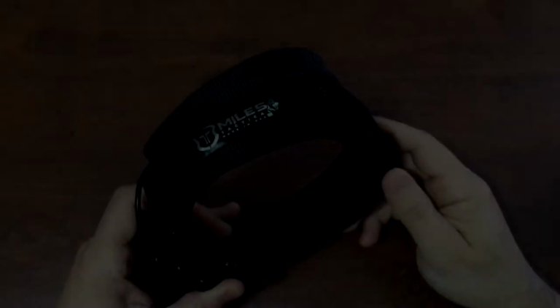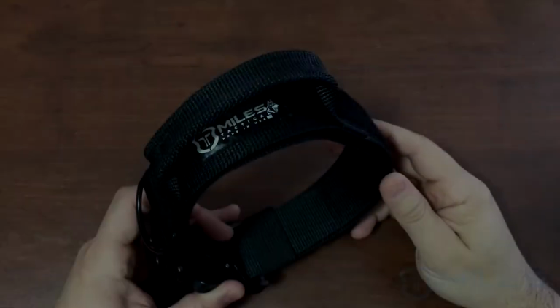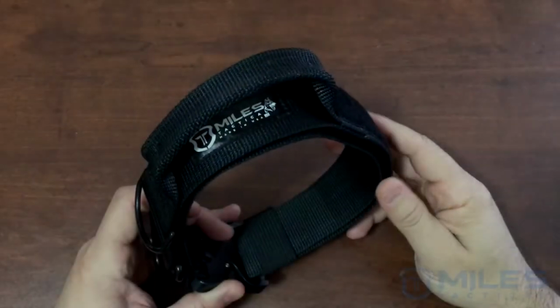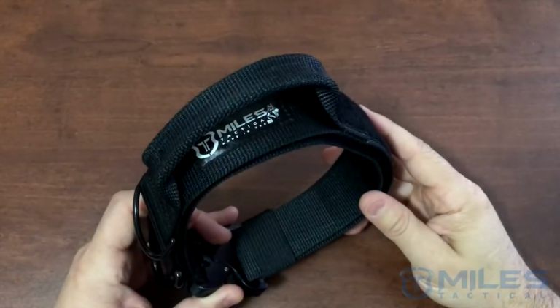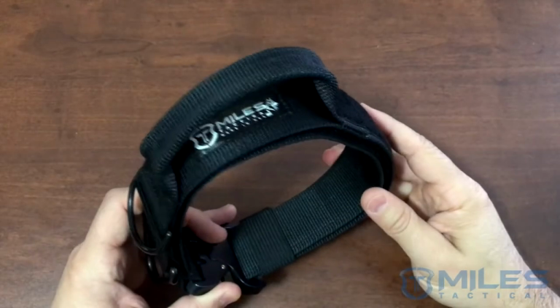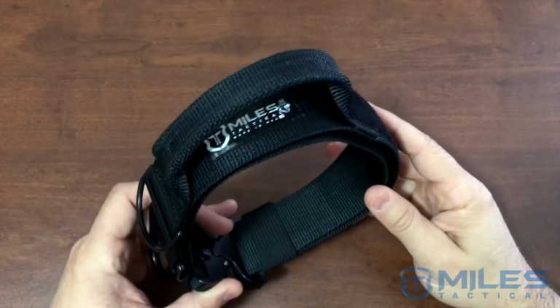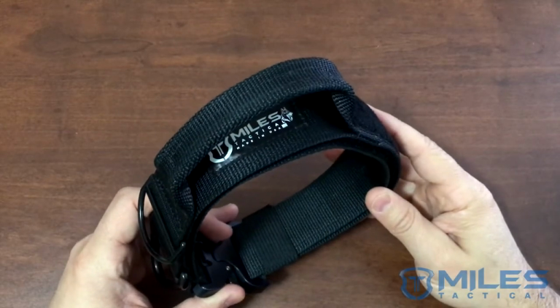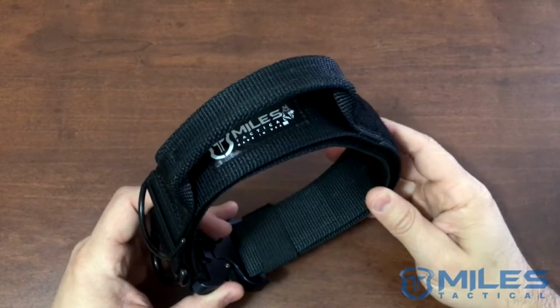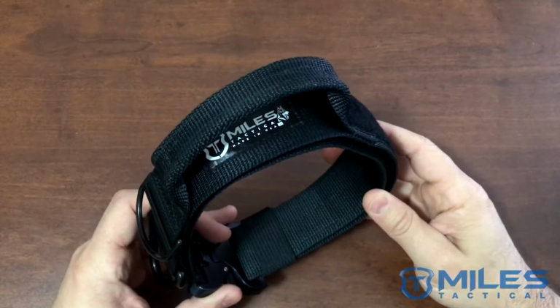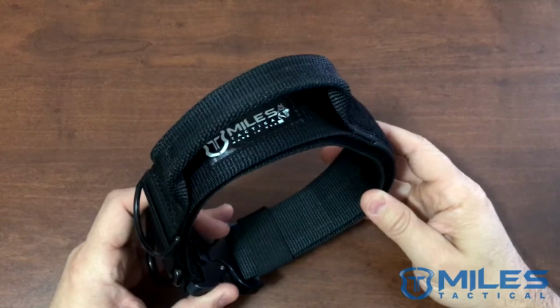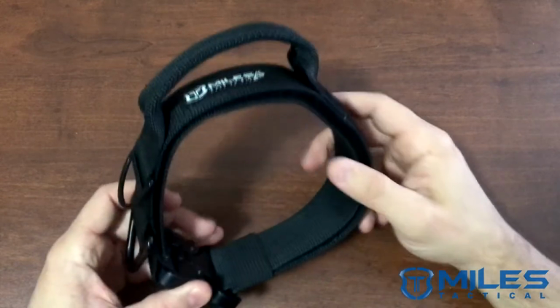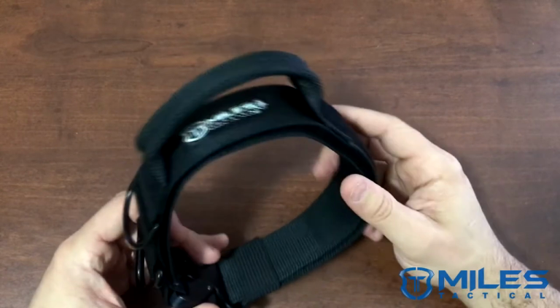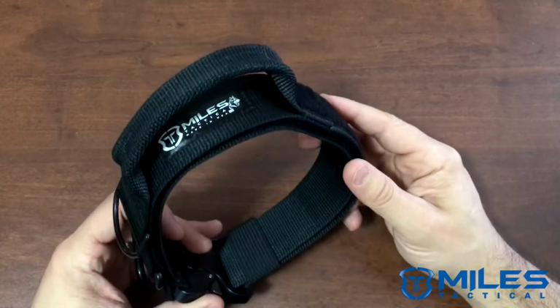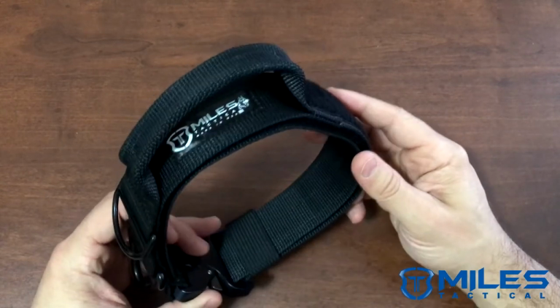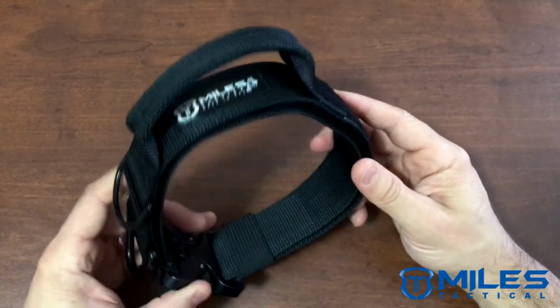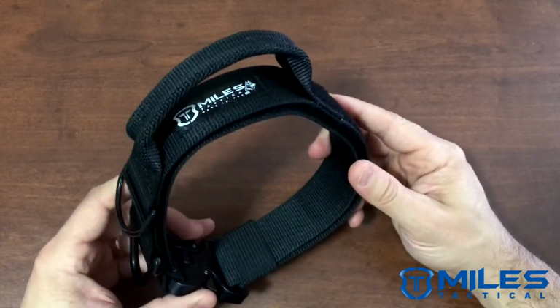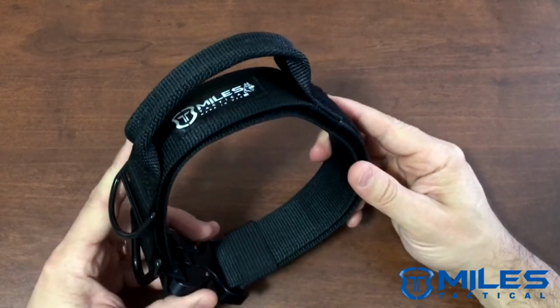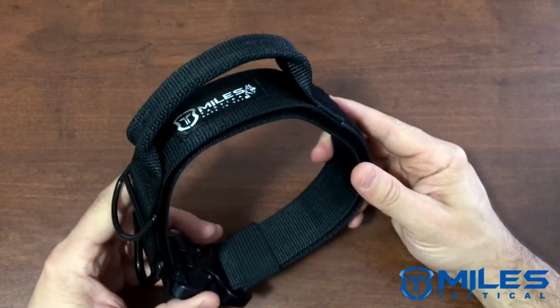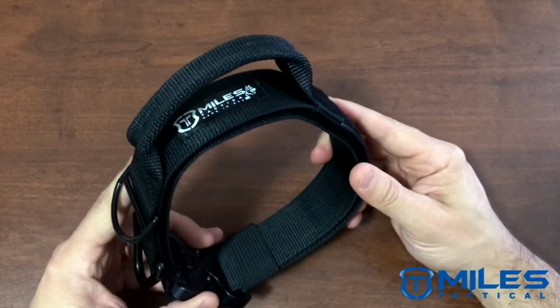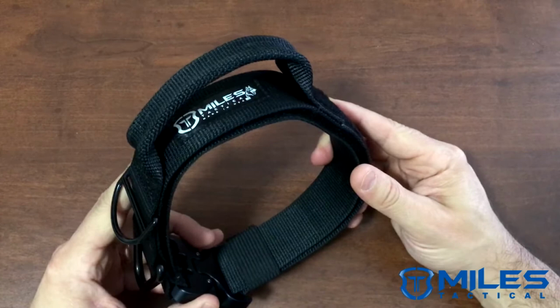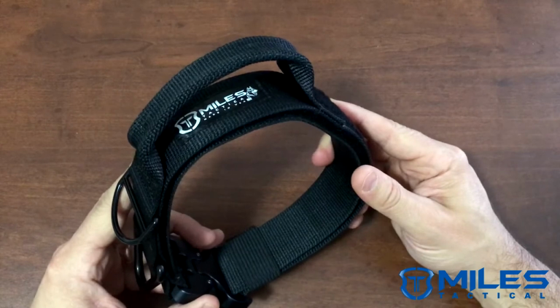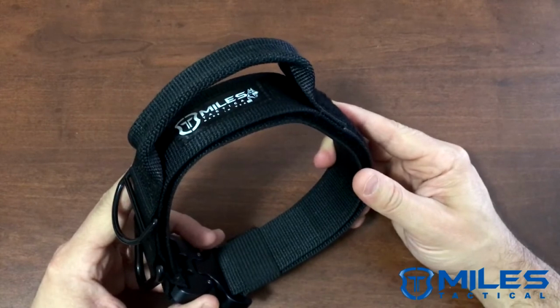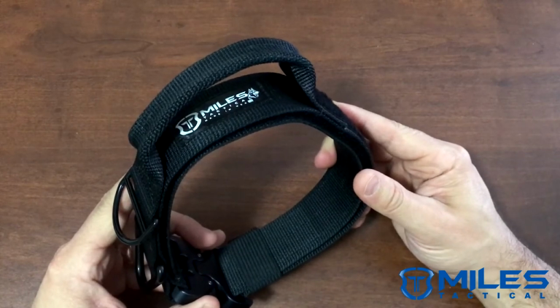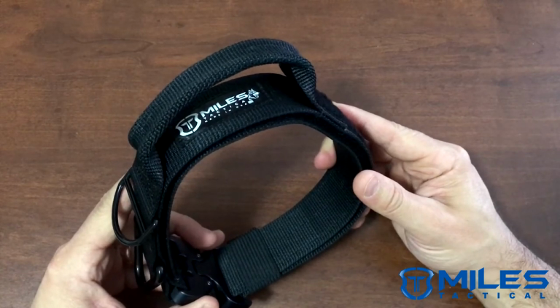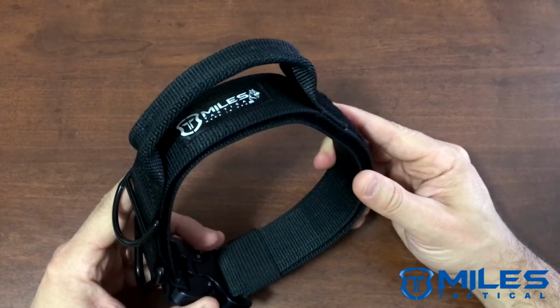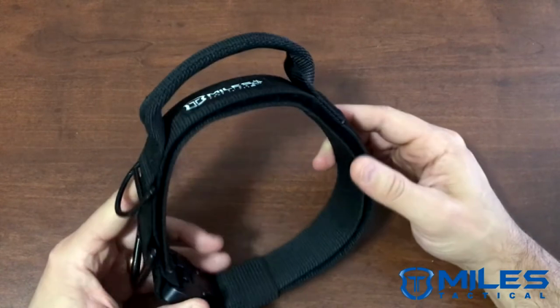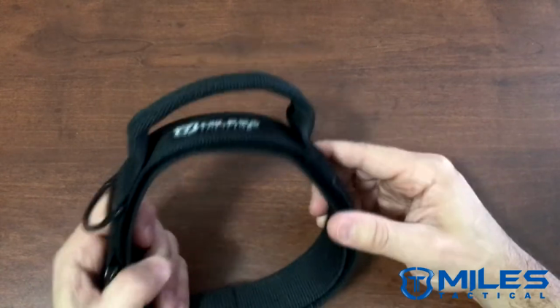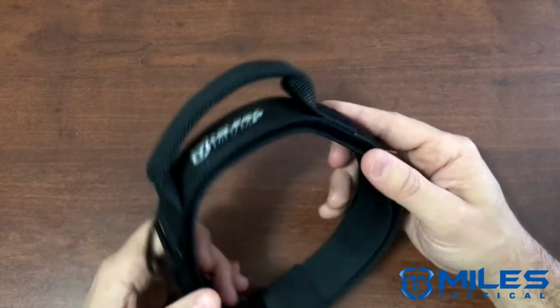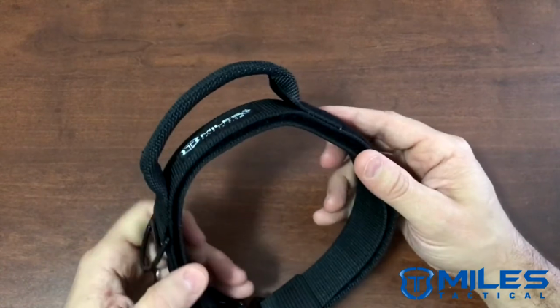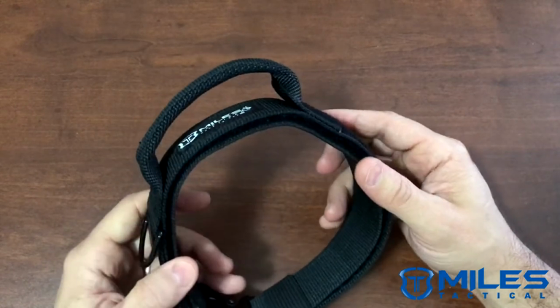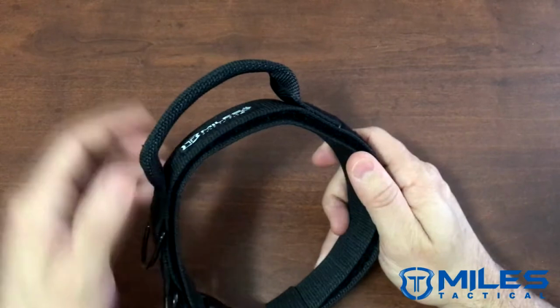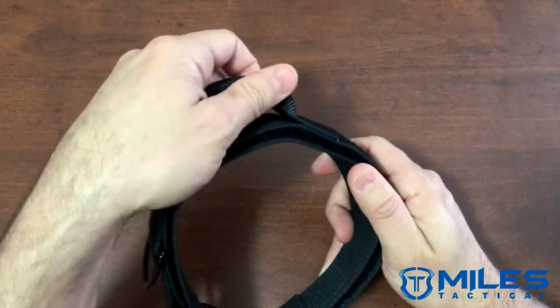Hello everyone, Miles Tactical here with an update on our tactical Cobra dog collar. I'm gonna show you the update, the benefits, and how to operate it properly. Over here you can see we have the one with the handle.